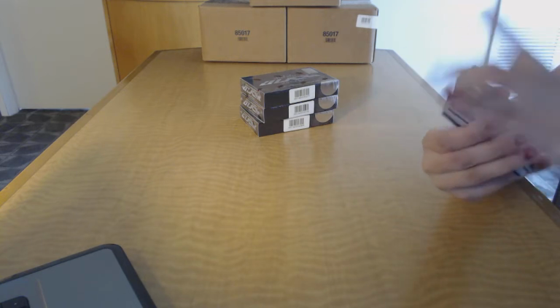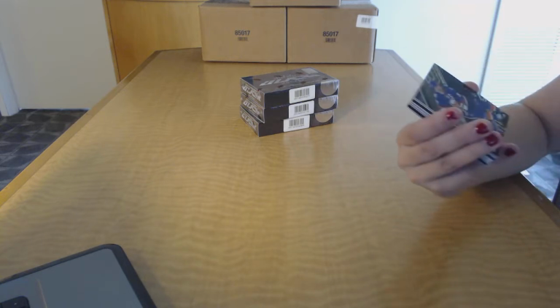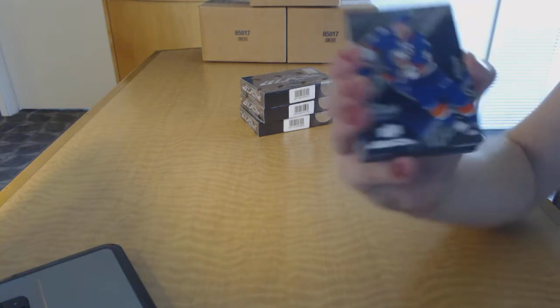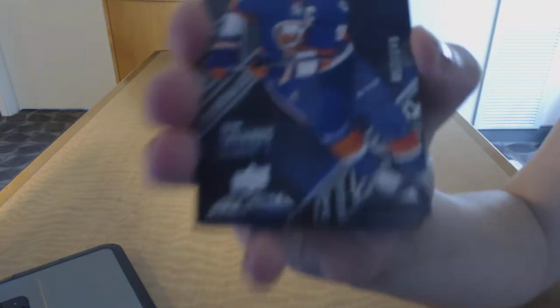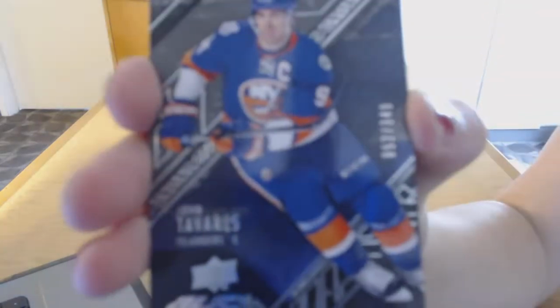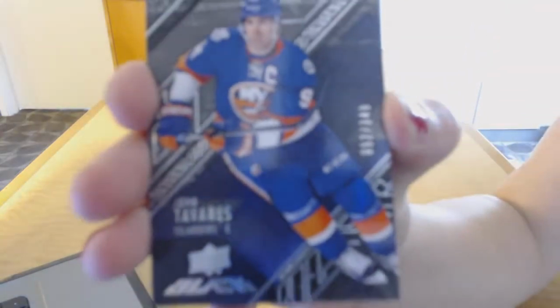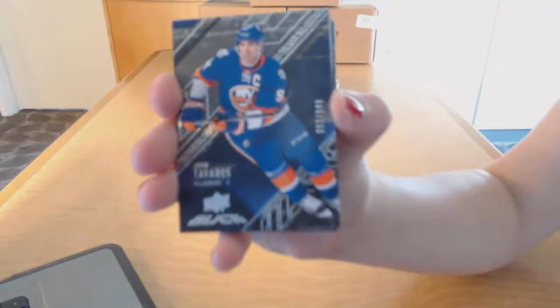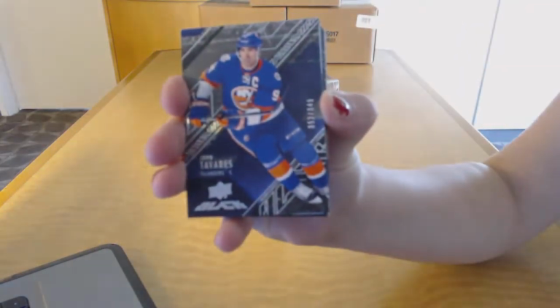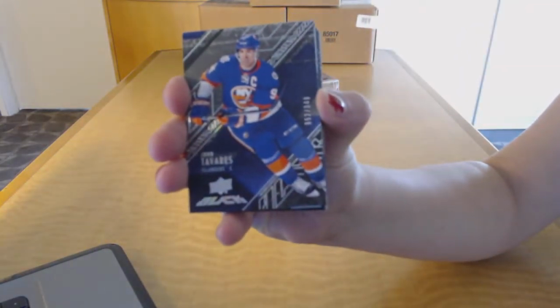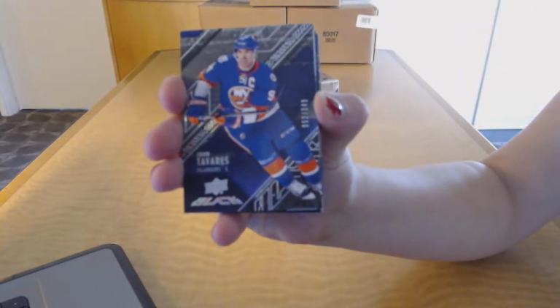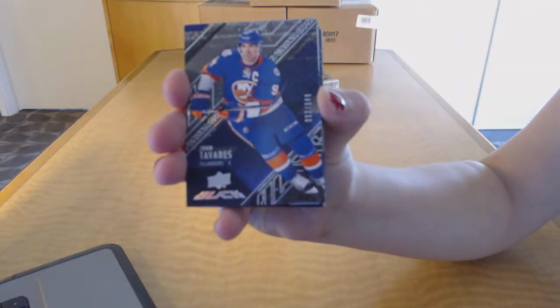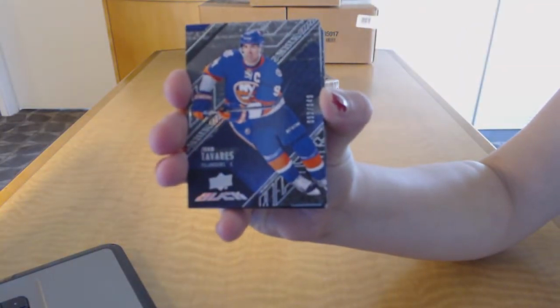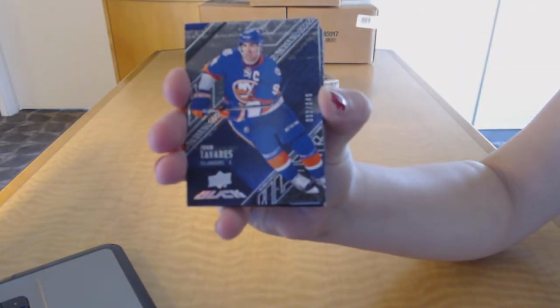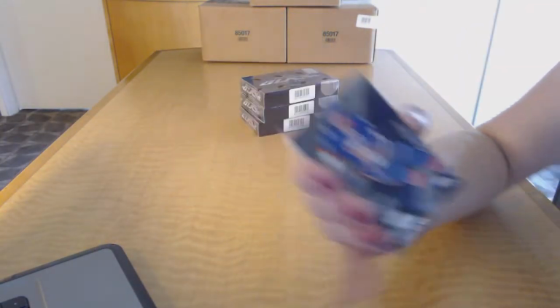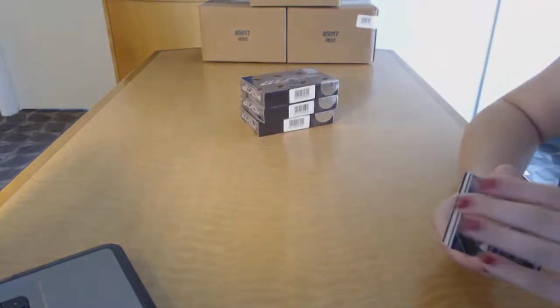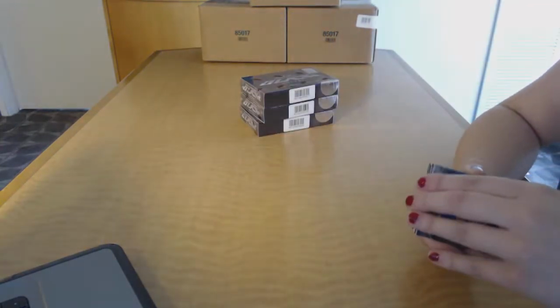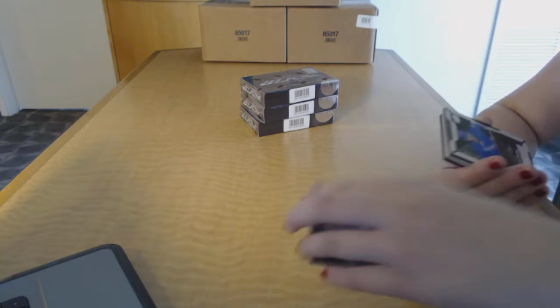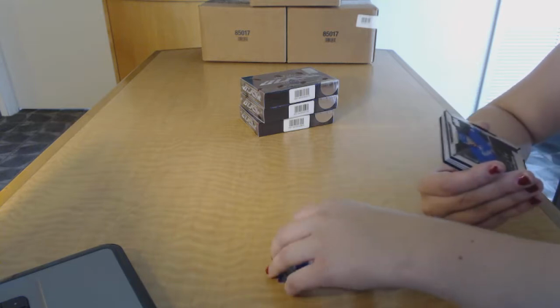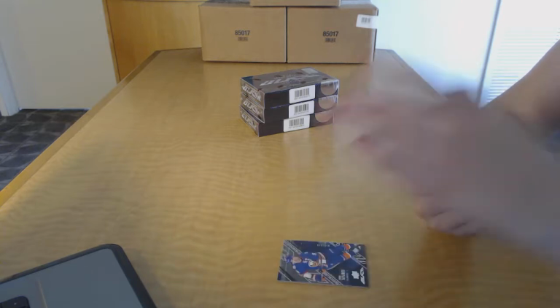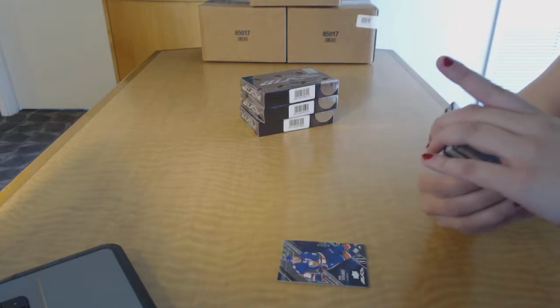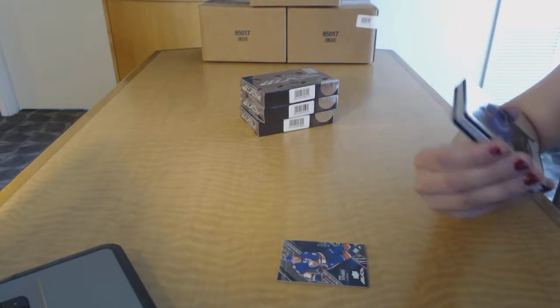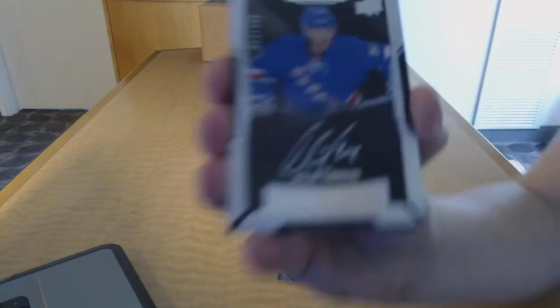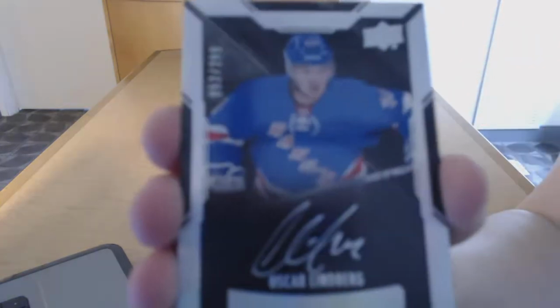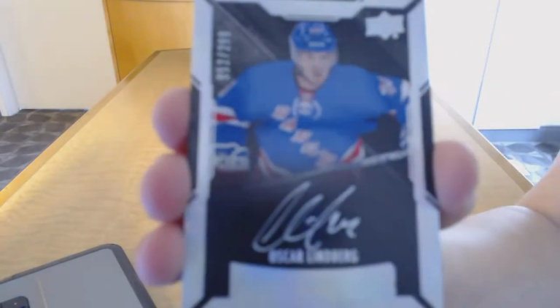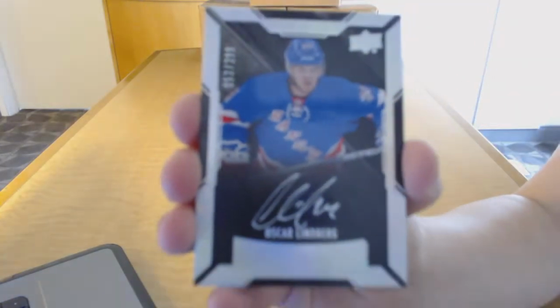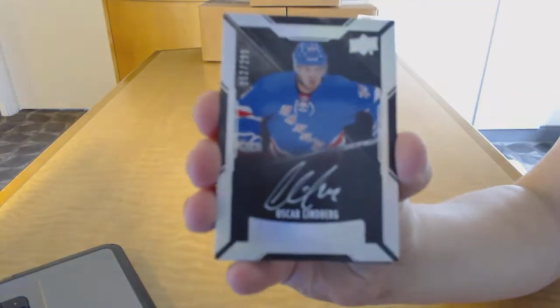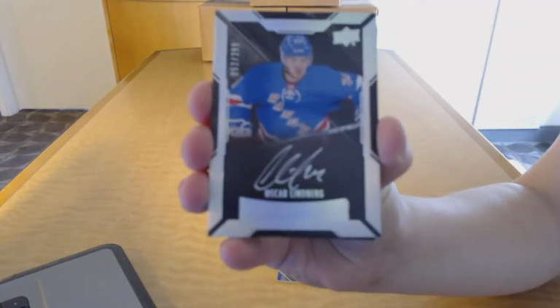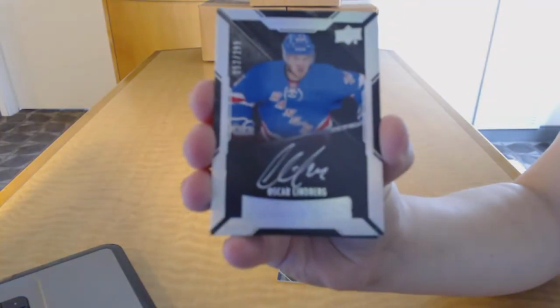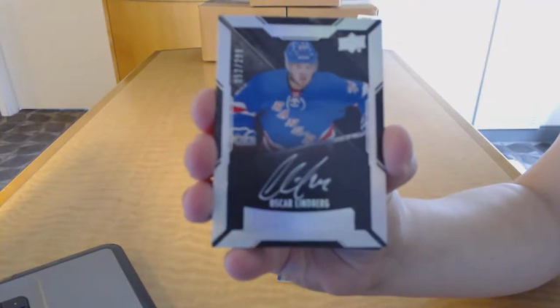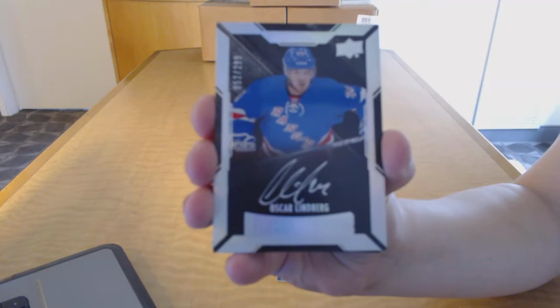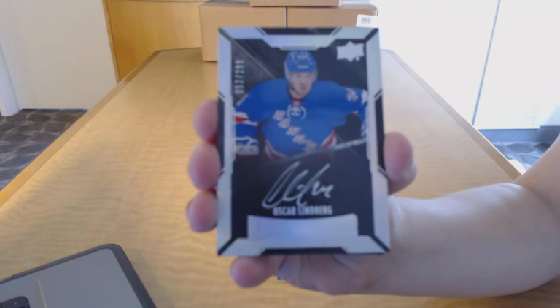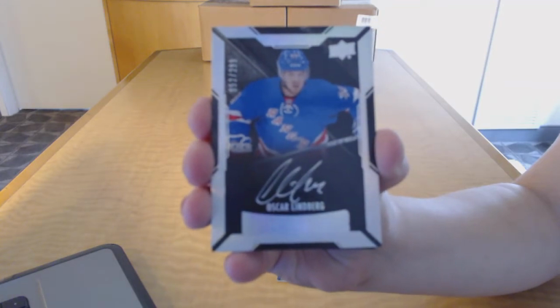We've got a base card numbered to 349 for the New York Islanders, John Tavares. We've got a rookie auto numbered to 299 for the New York Rangers, Oscar Lindbergh.